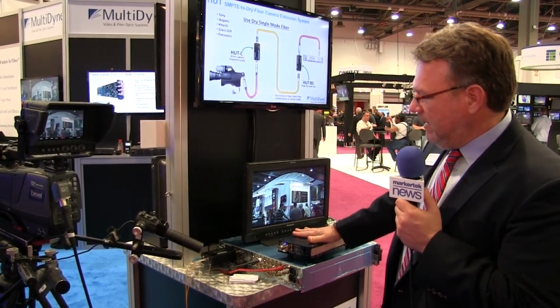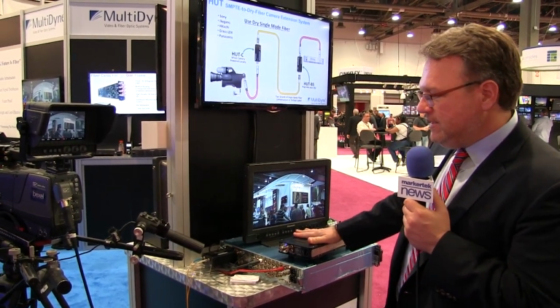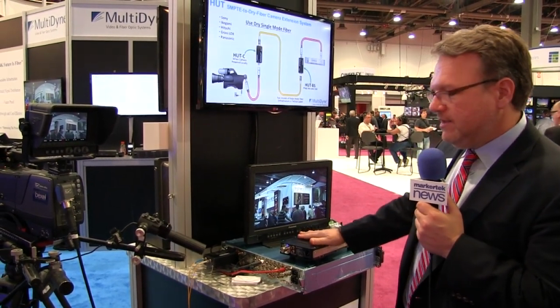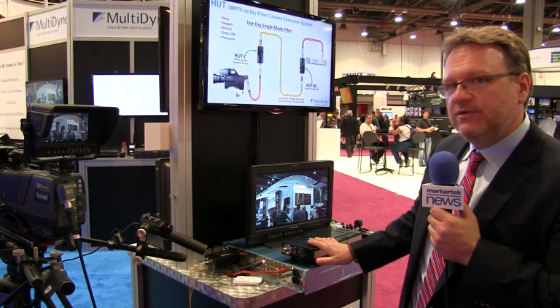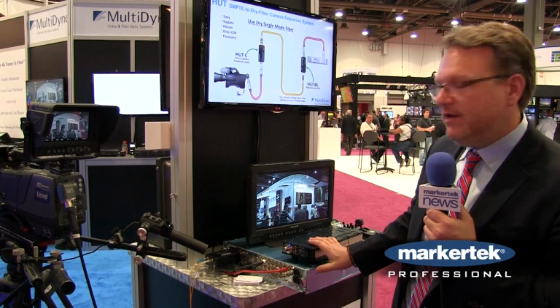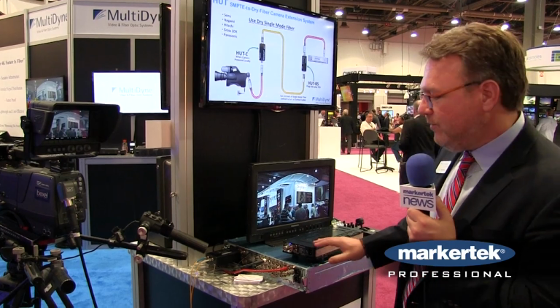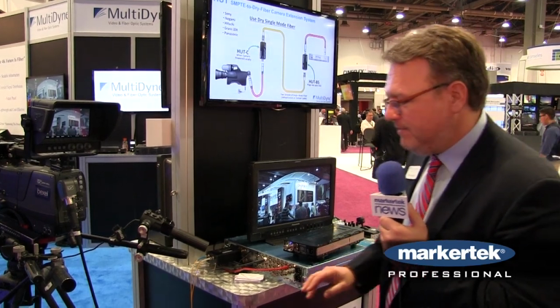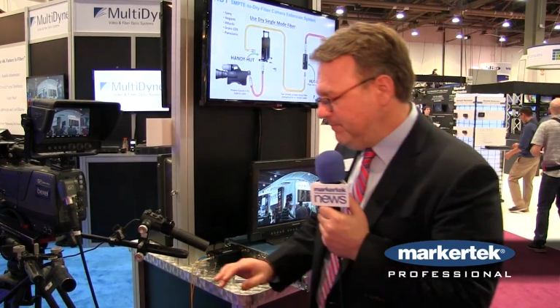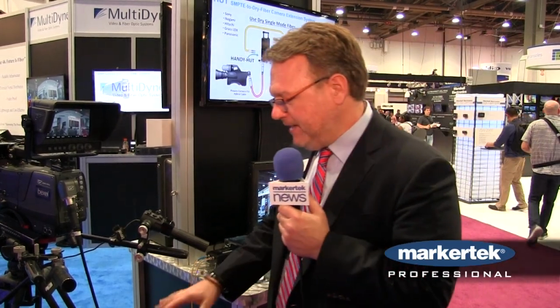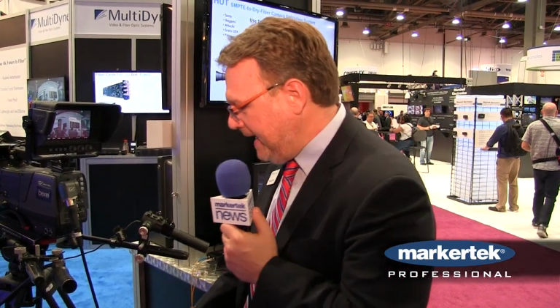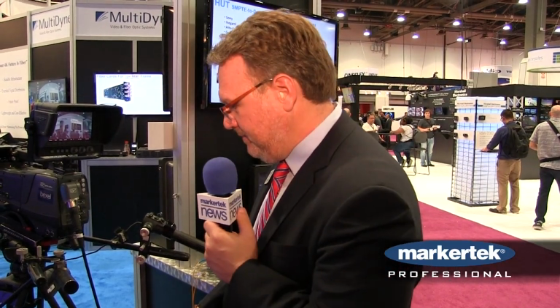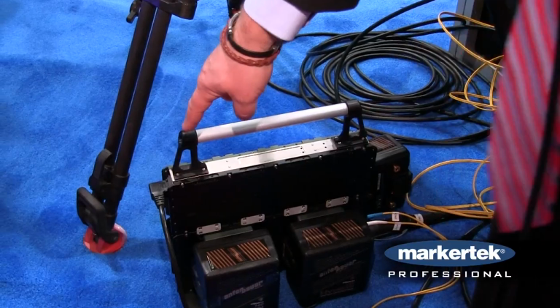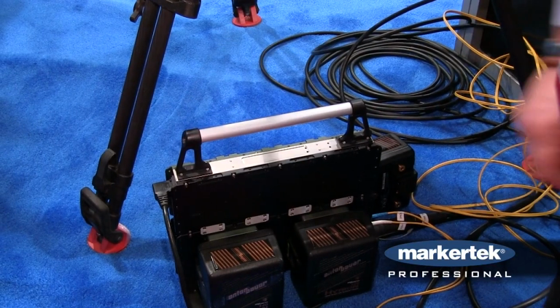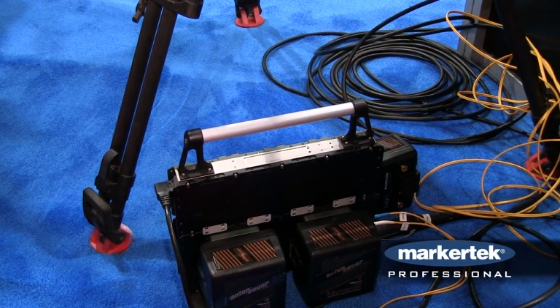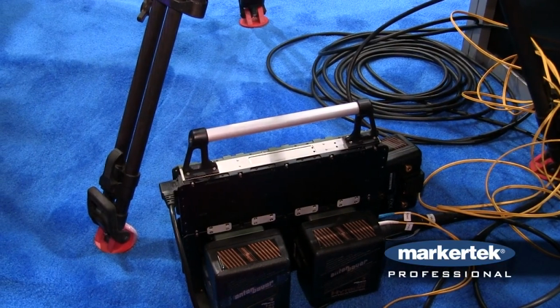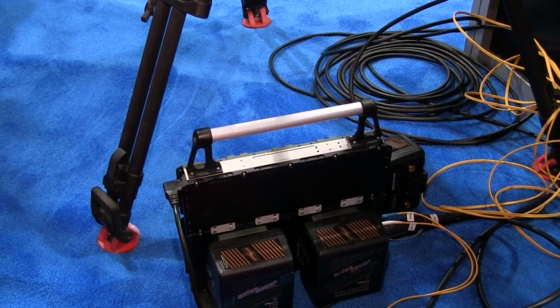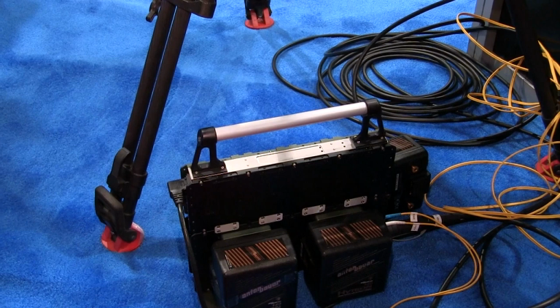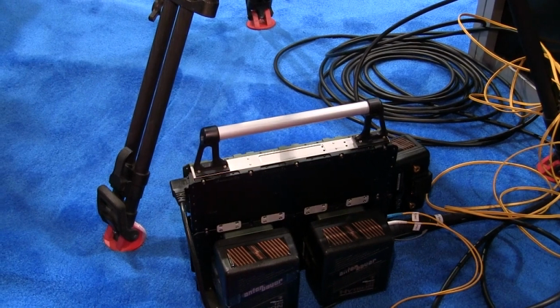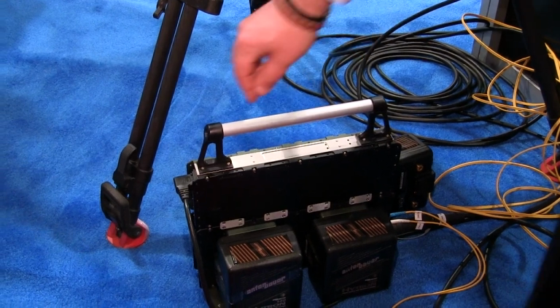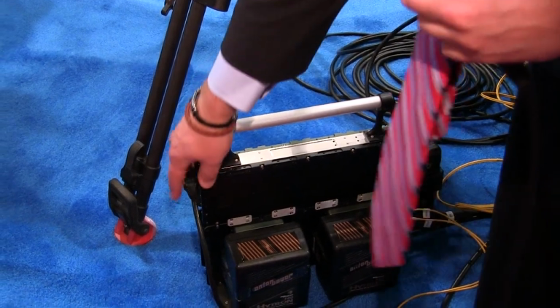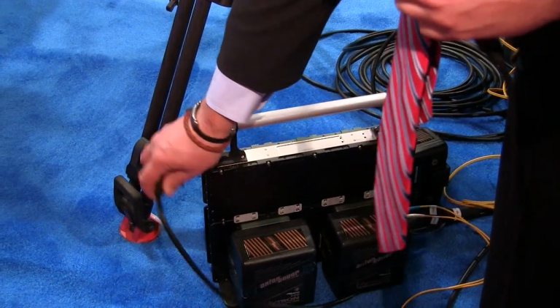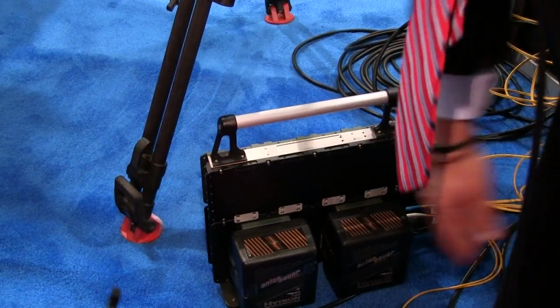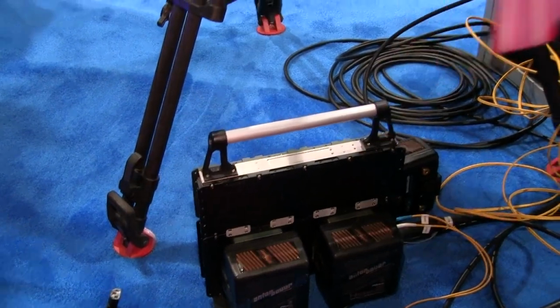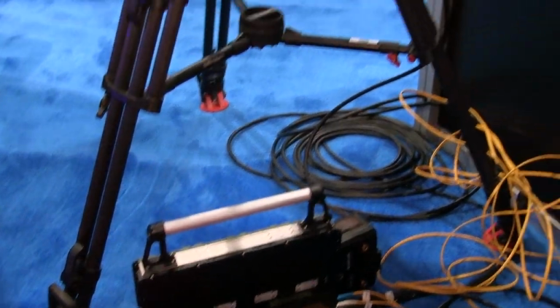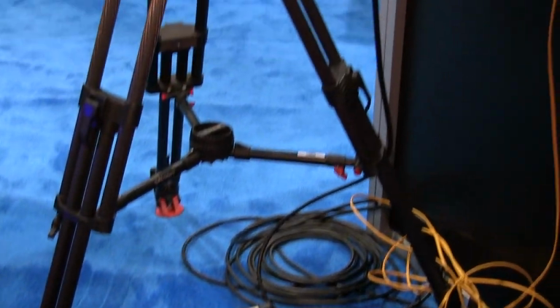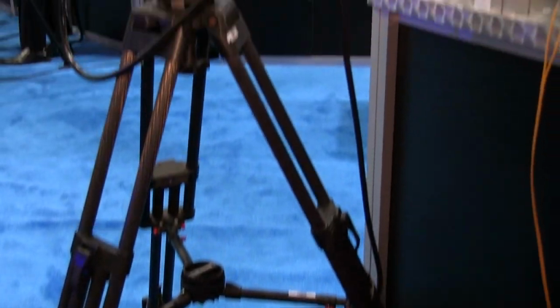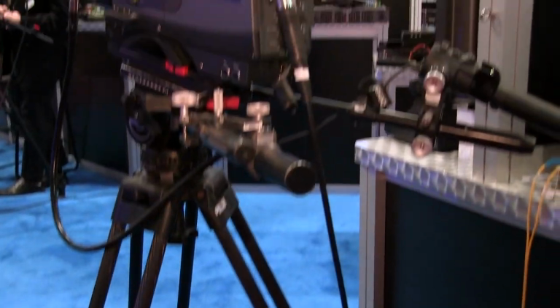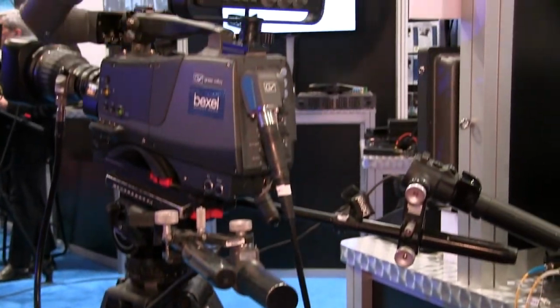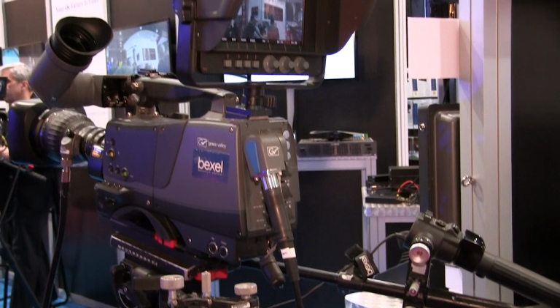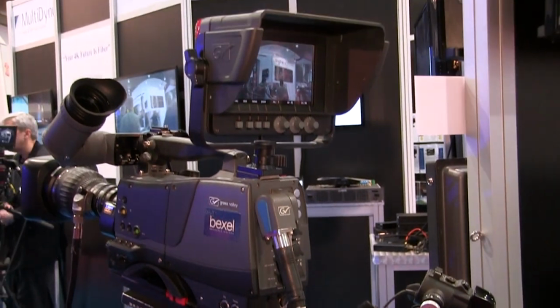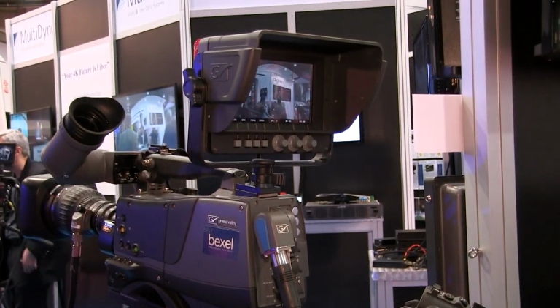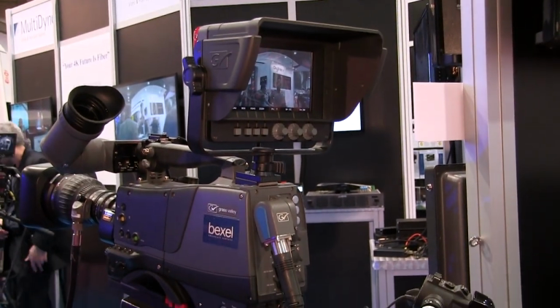In addition, we've come out with a battery backup. If you look at this unit here, we can pull the plug and the camera still remains powered.